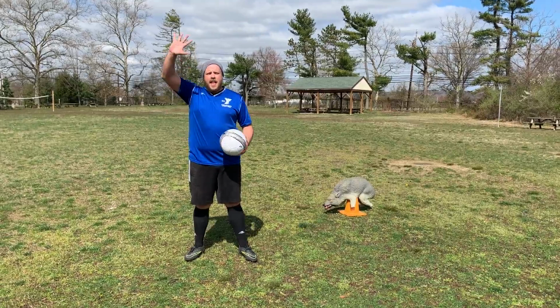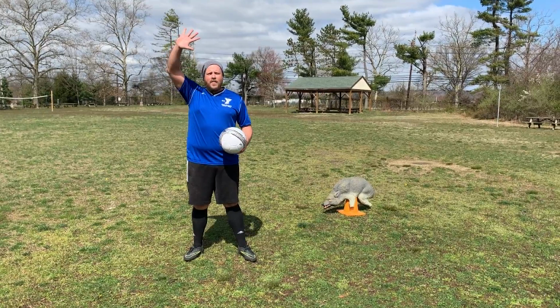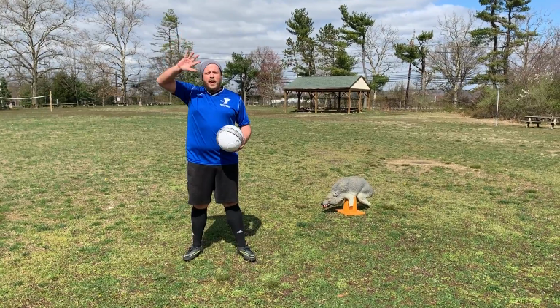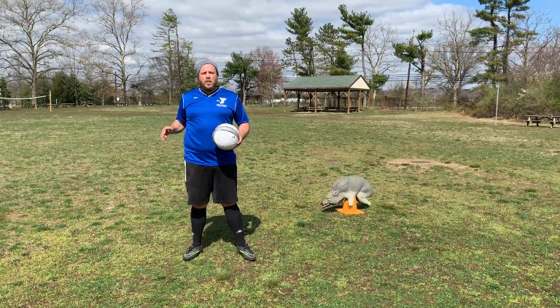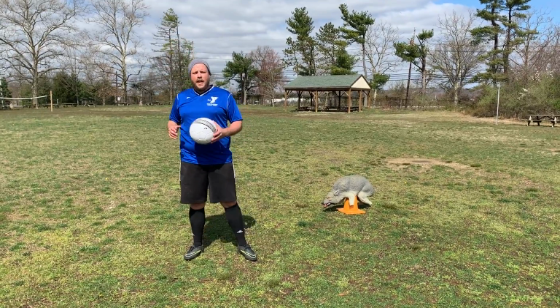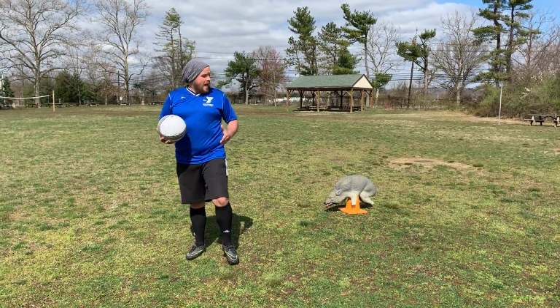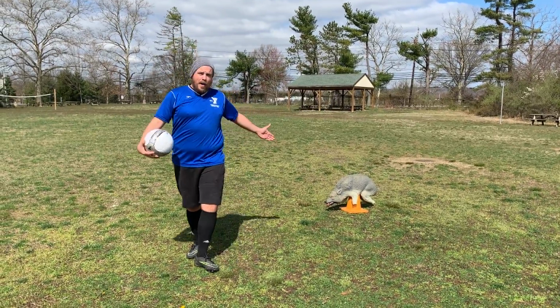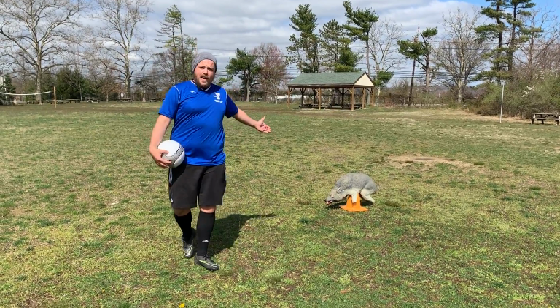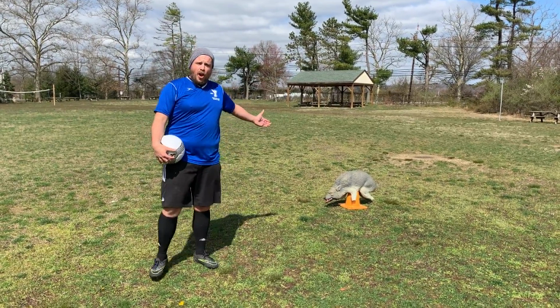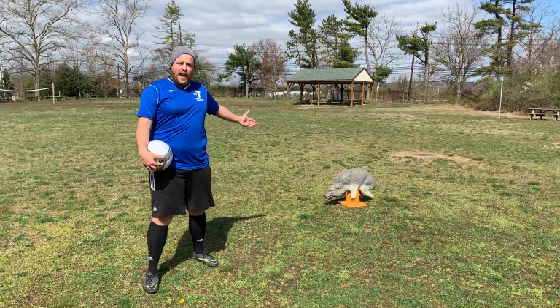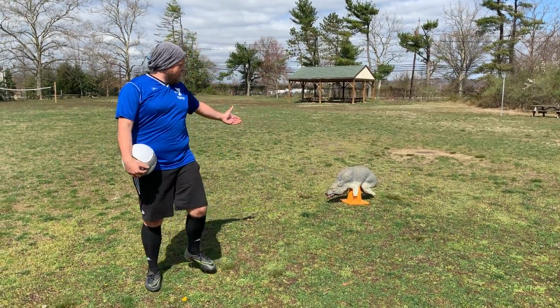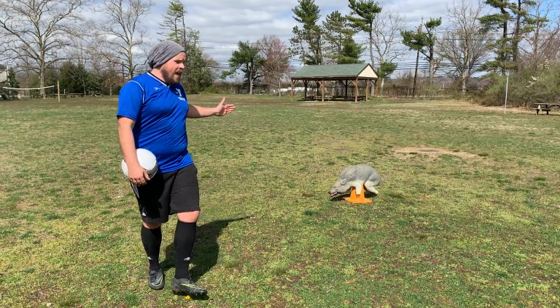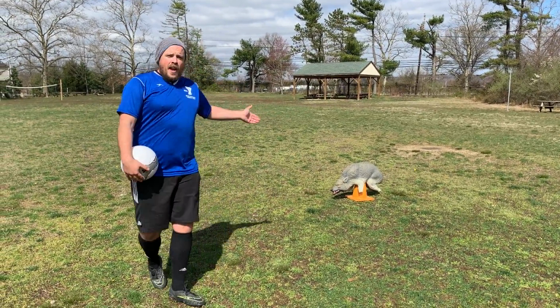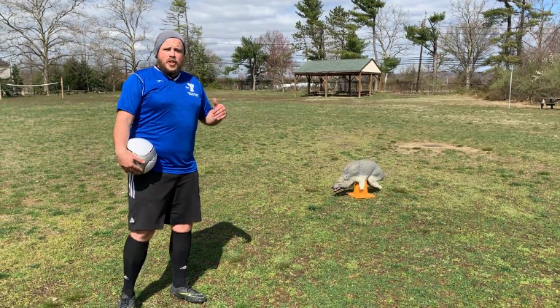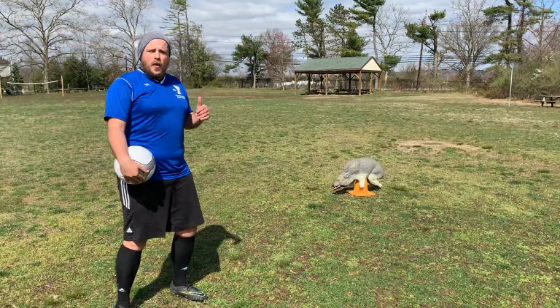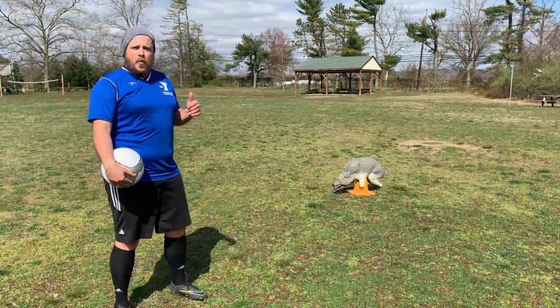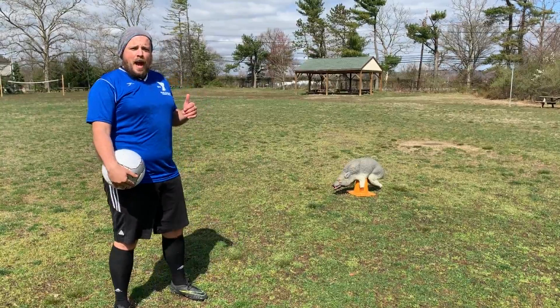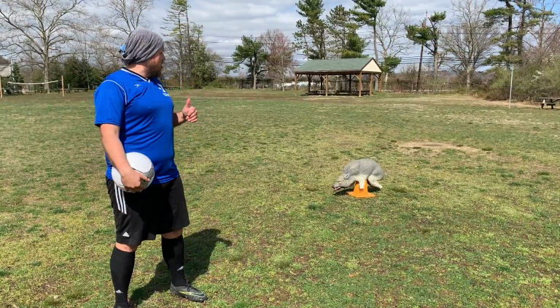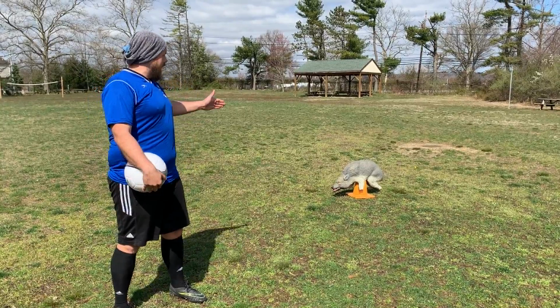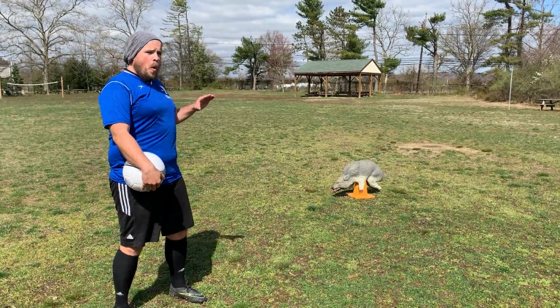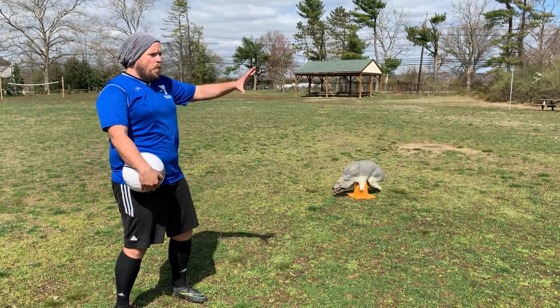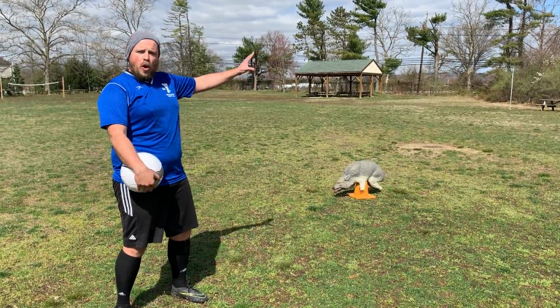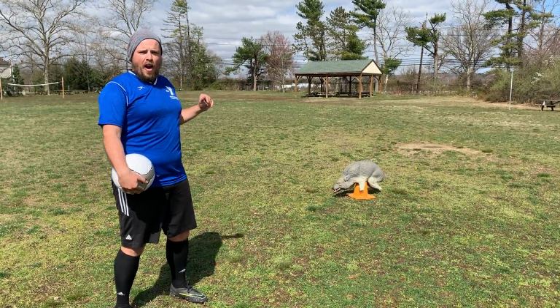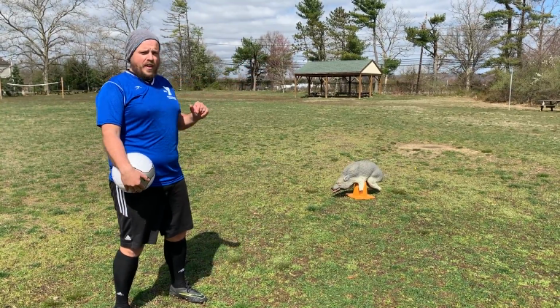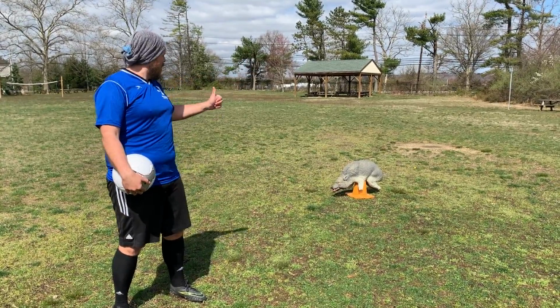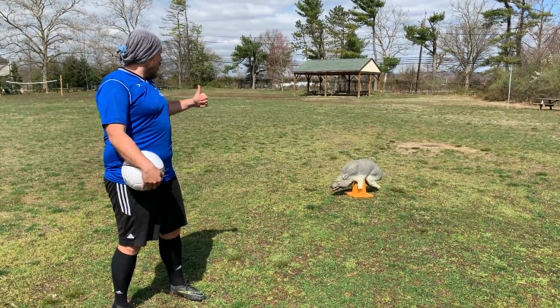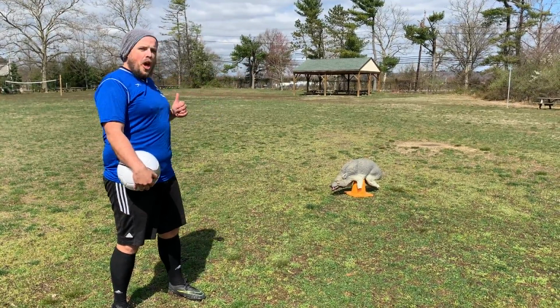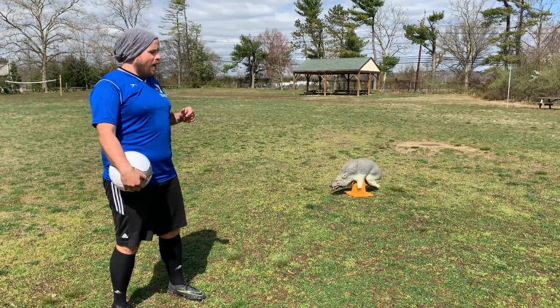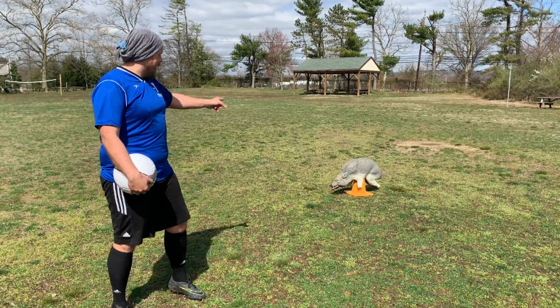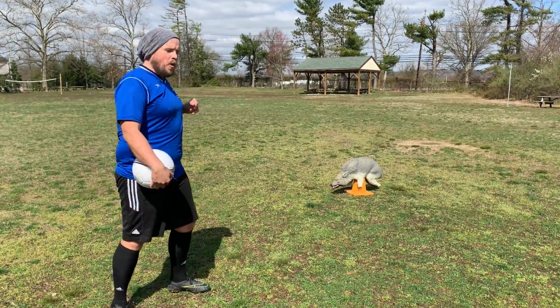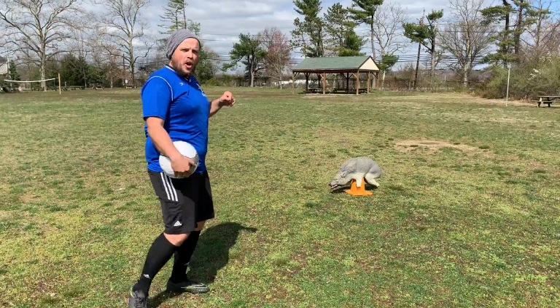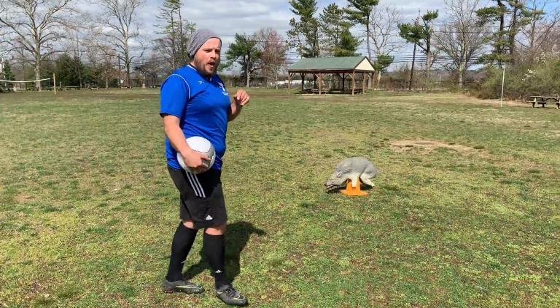Hey everyone, Coach John again and my friend Colin the Coyote. He's doing a great job right now making sure the geese don't poop all over our fields. Good job Colin, keep doing up the good work.